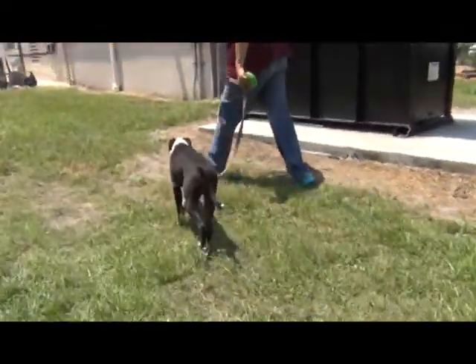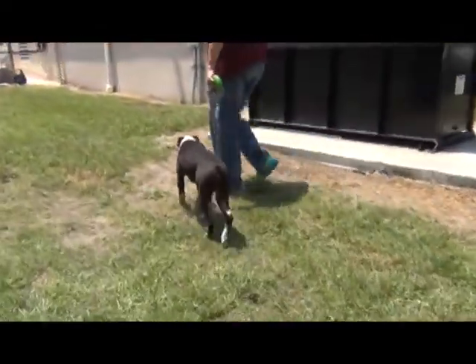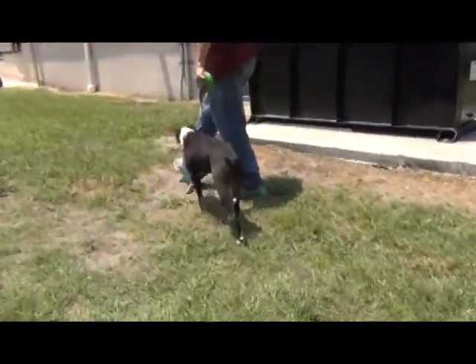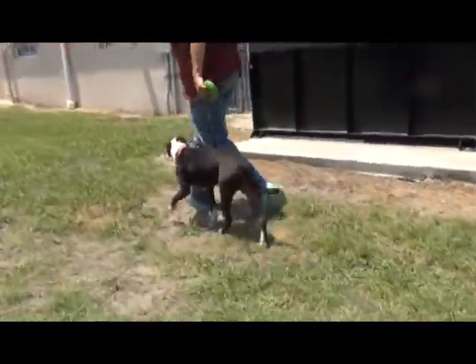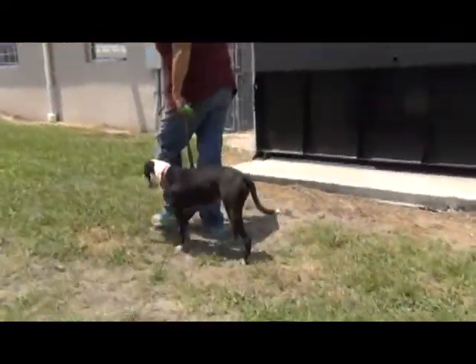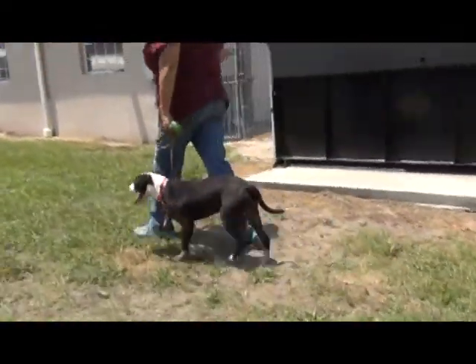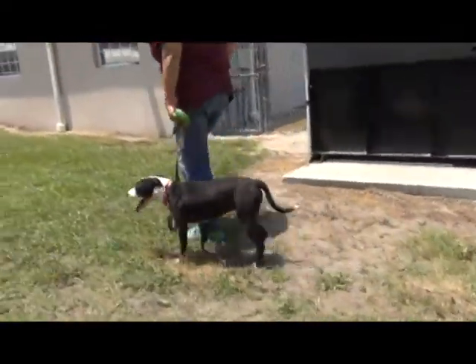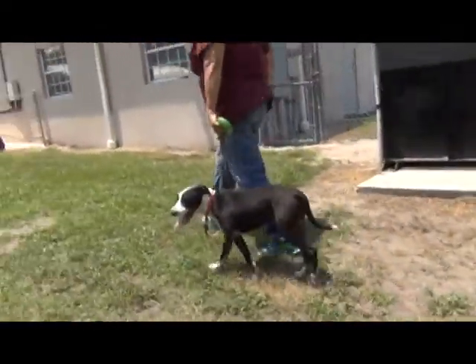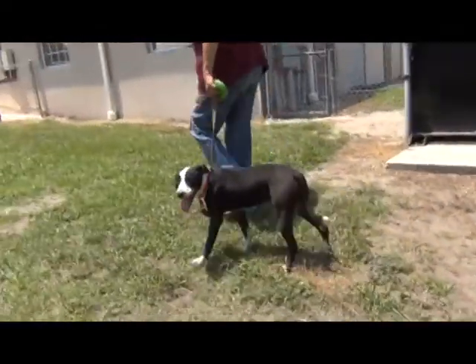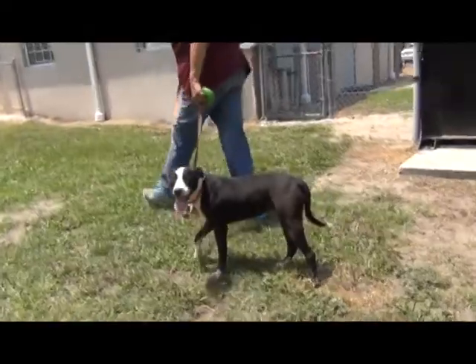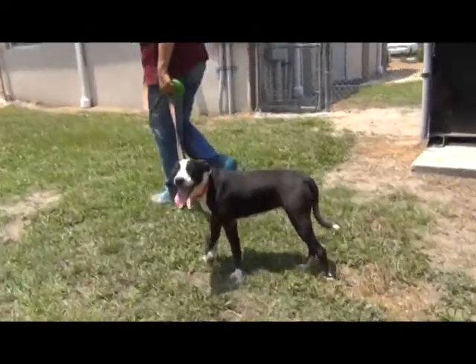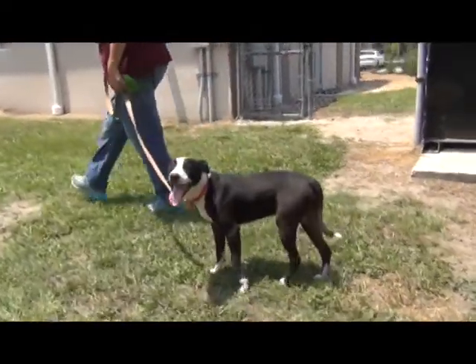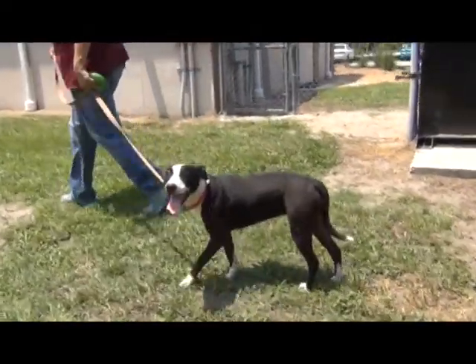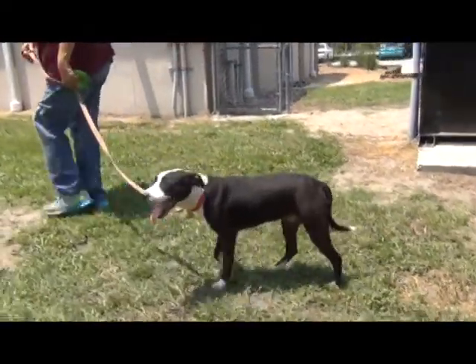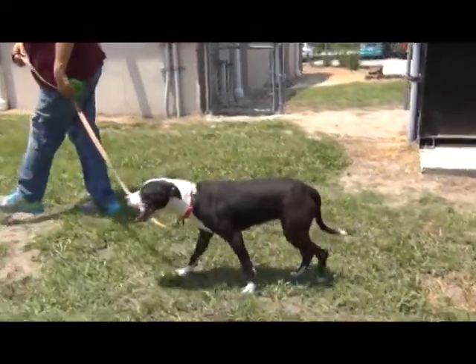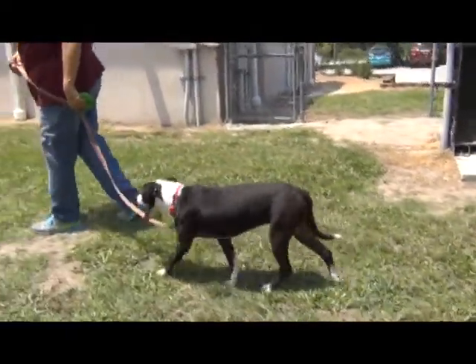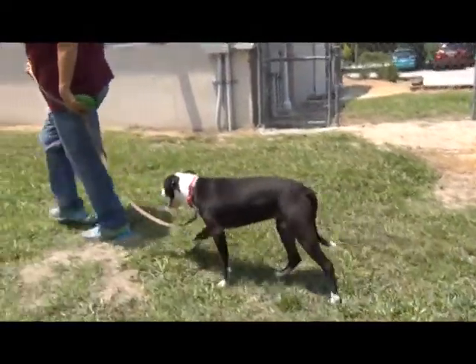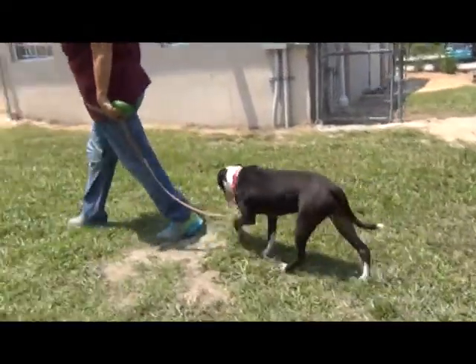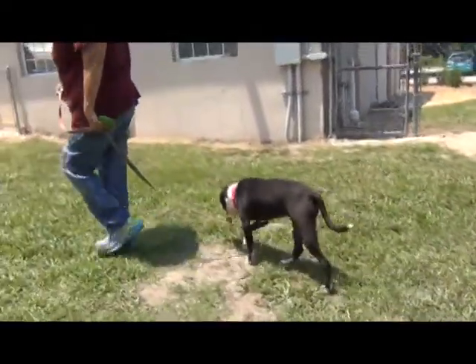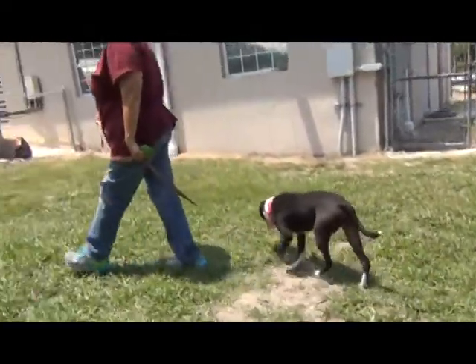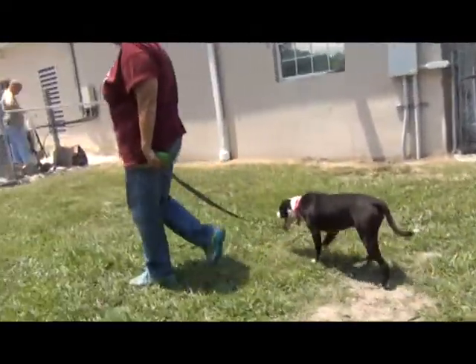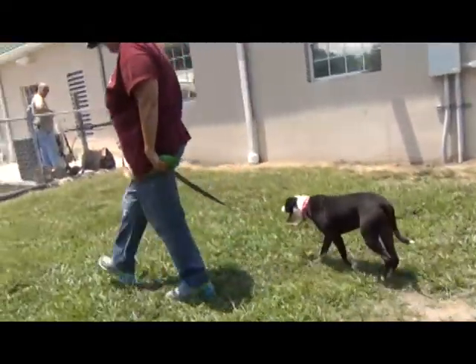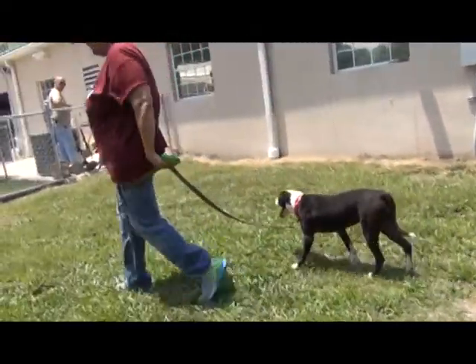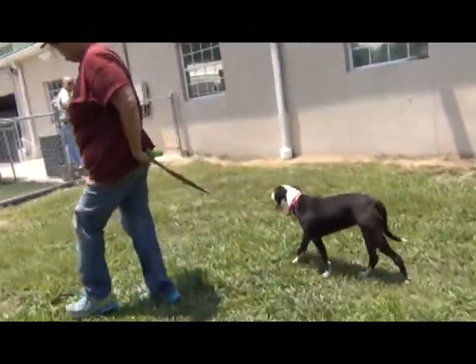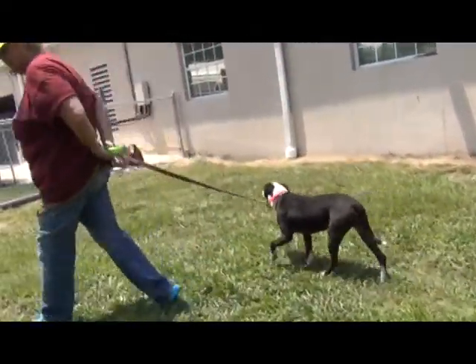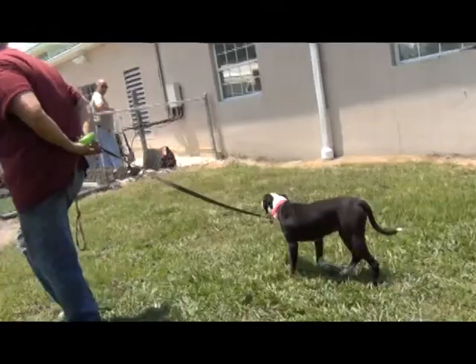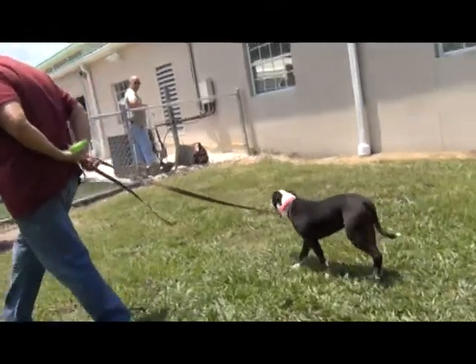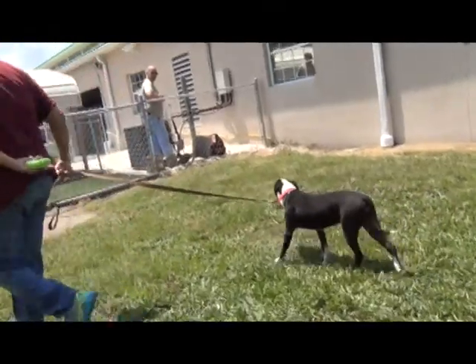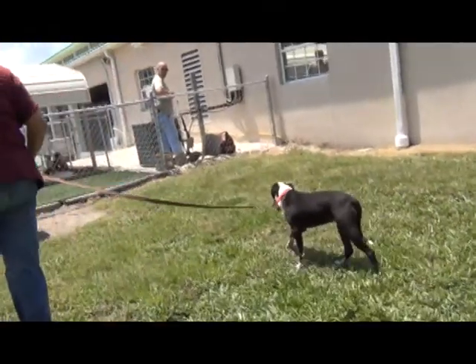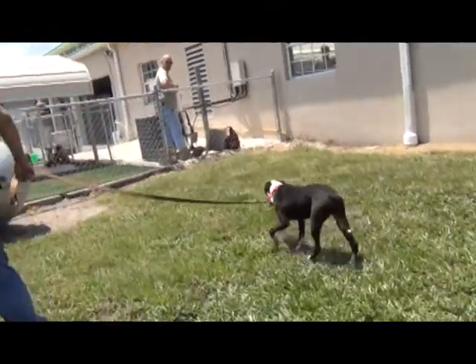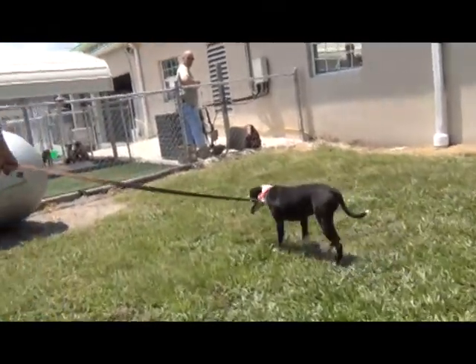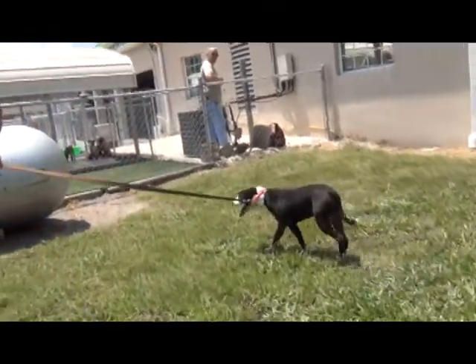She walked pretty well from the kennels out here. As you can see, there is a loose leash here. She's walking well now with a lot of distractions around.